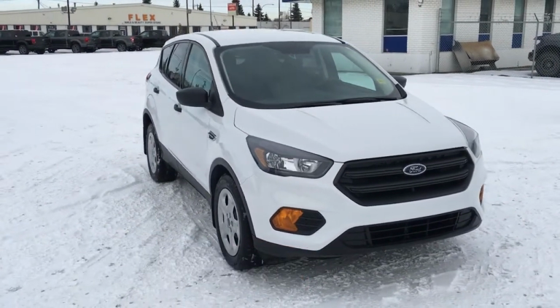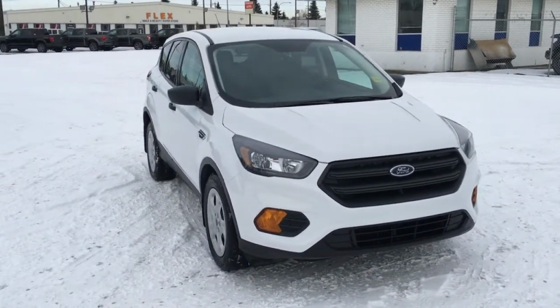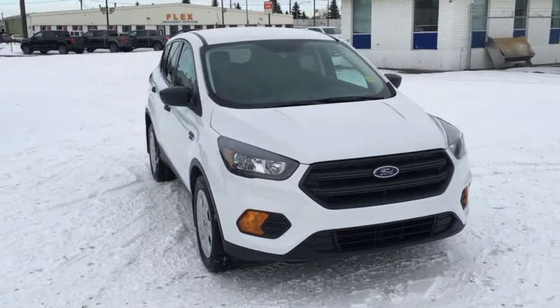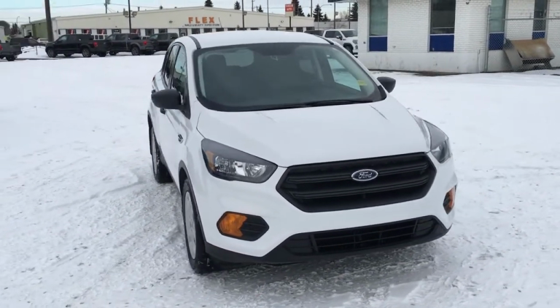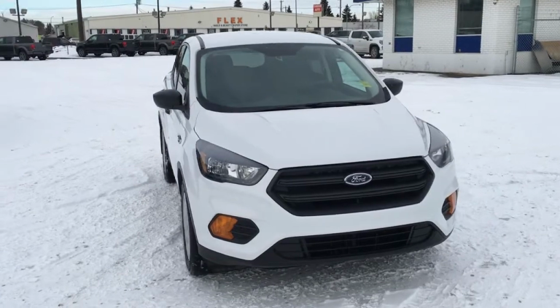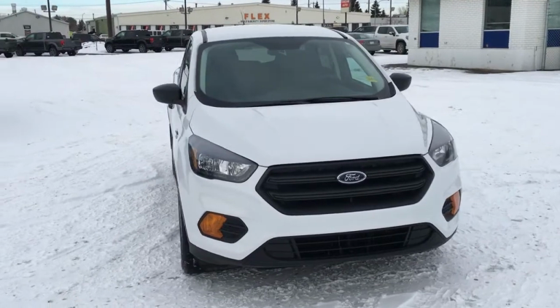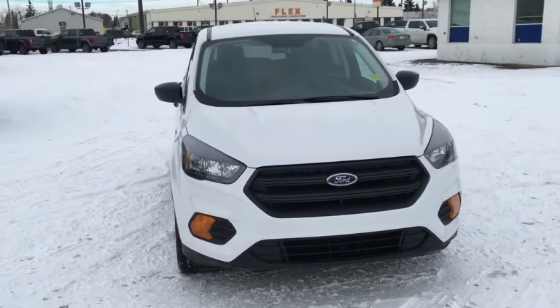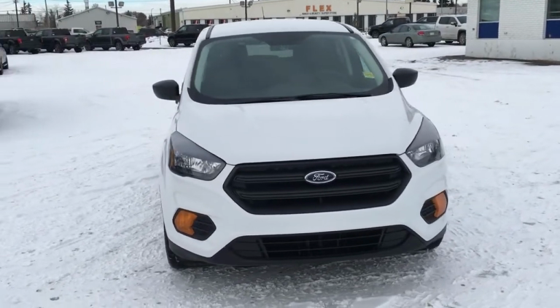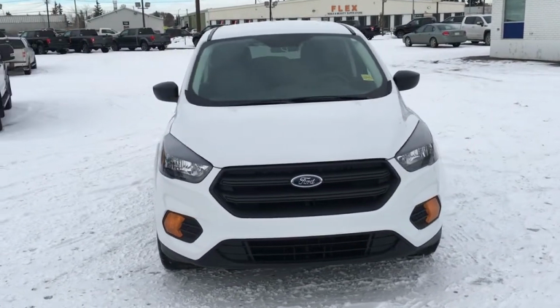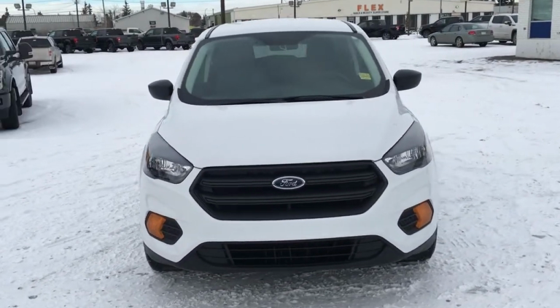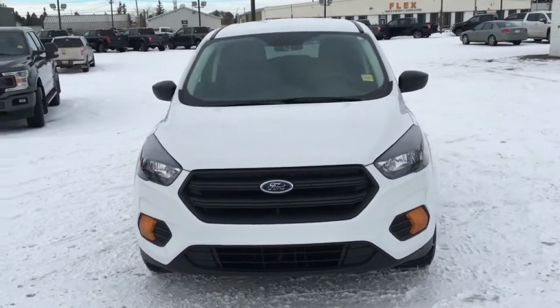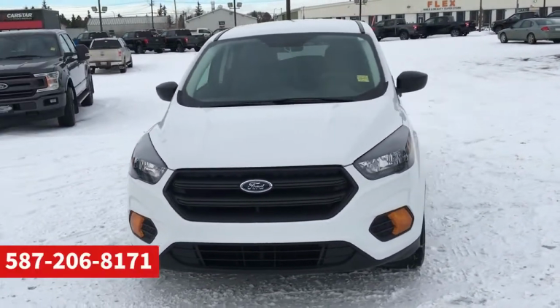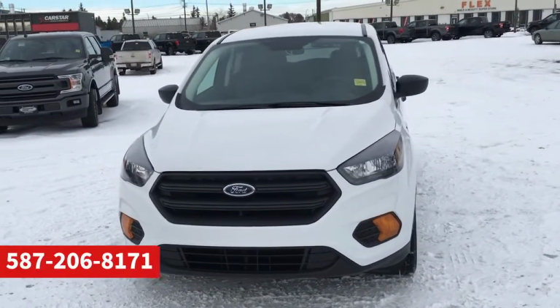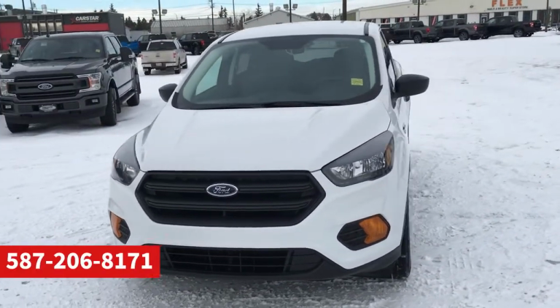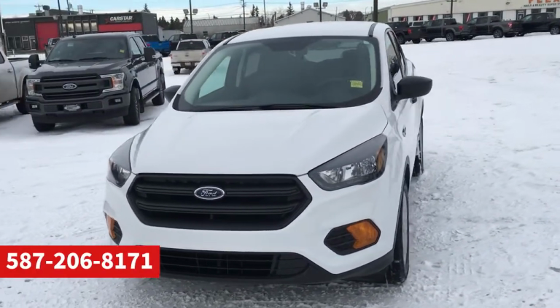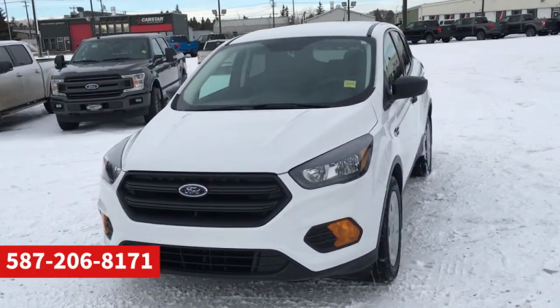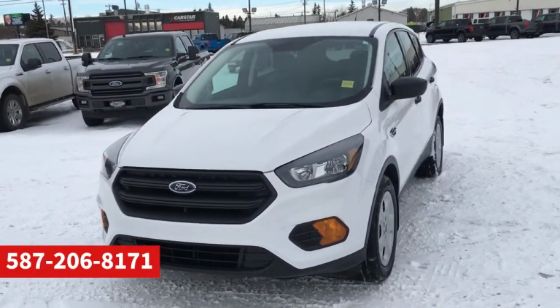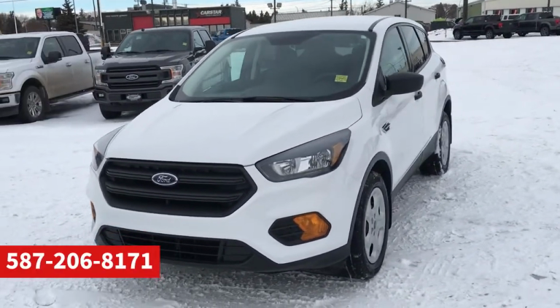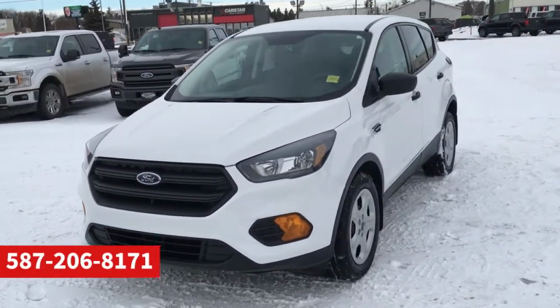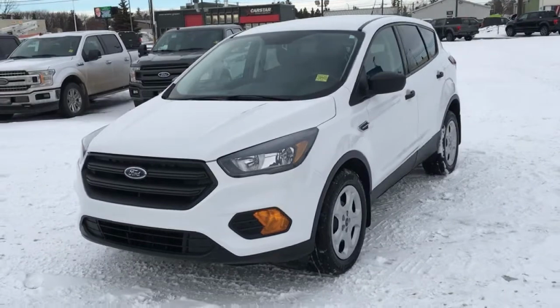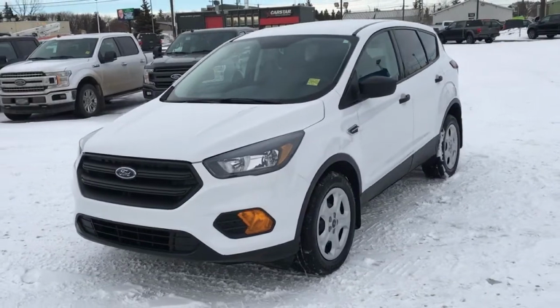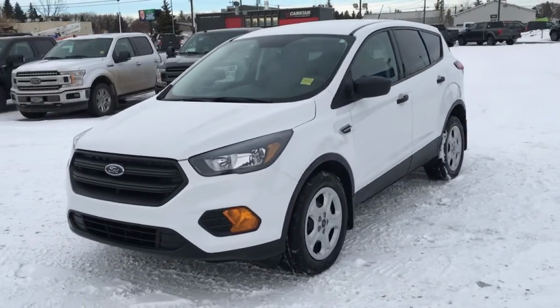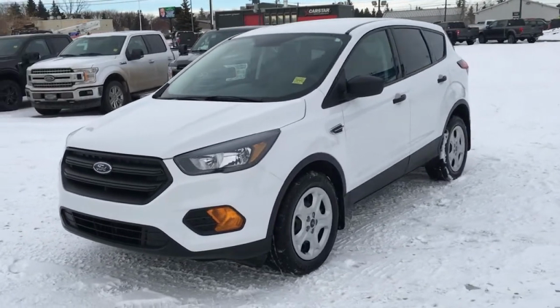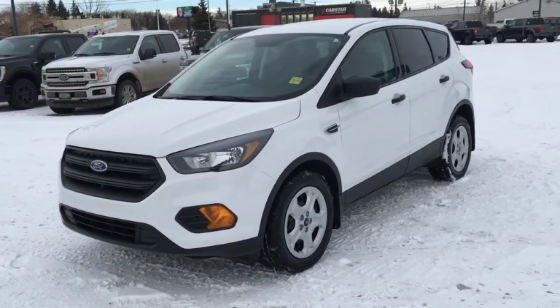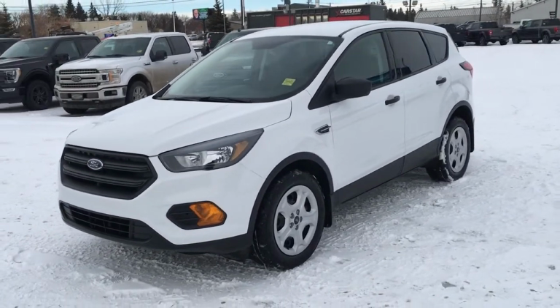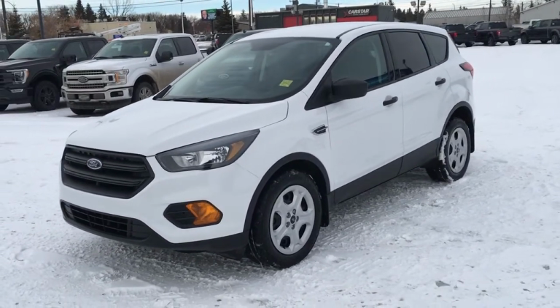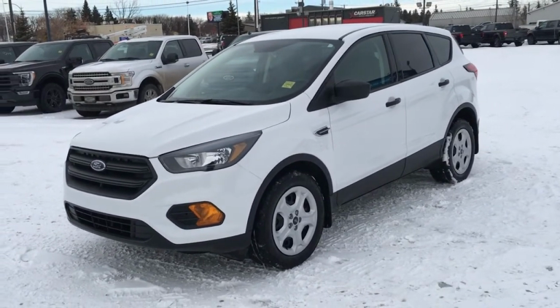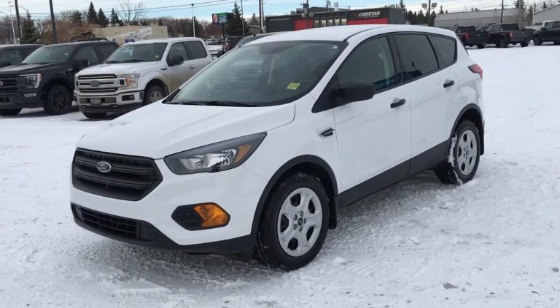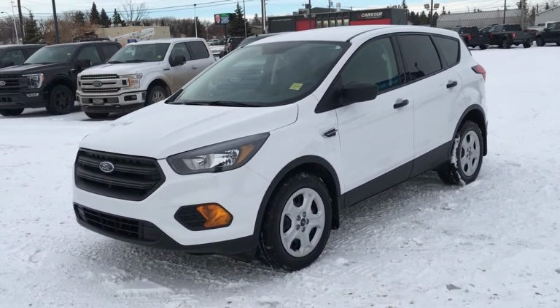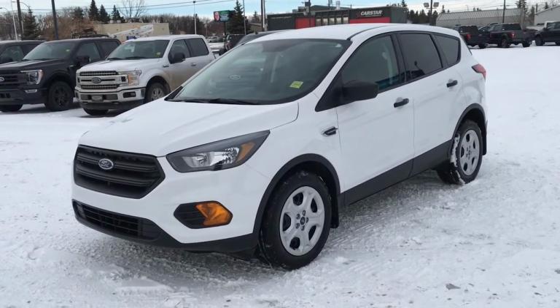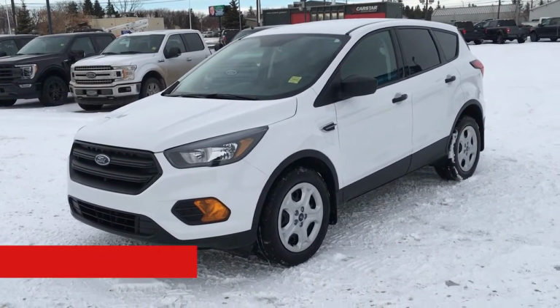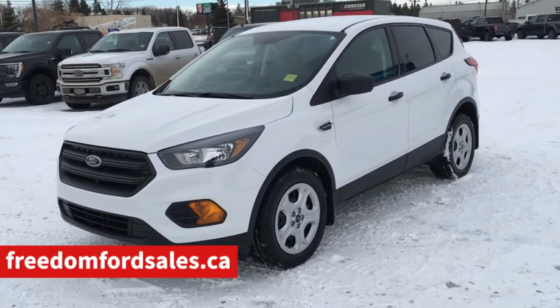If you have any questions or you'd like to book it for a test drive, give us a call at 587-206-8171. If you haven't checked out our dealer website, head on over to freedomfordsales.ca.